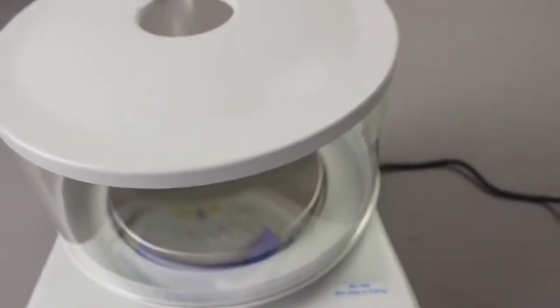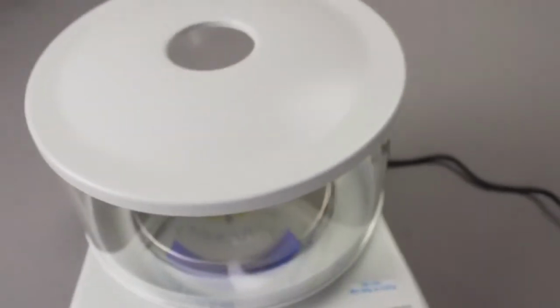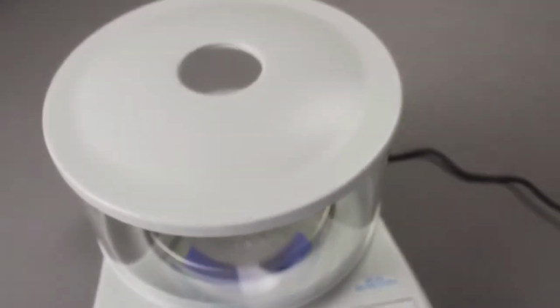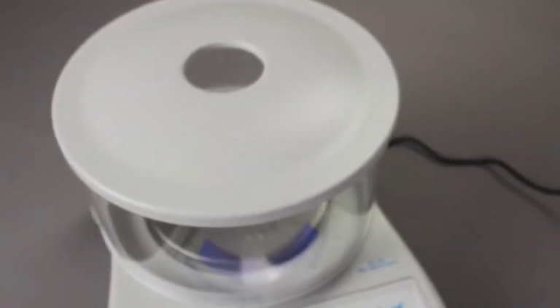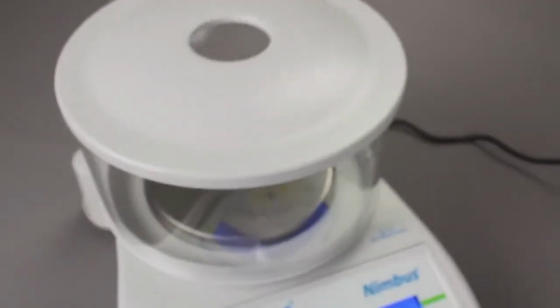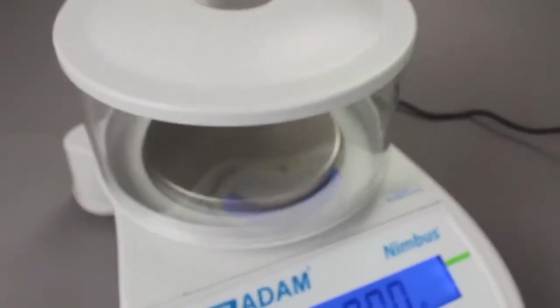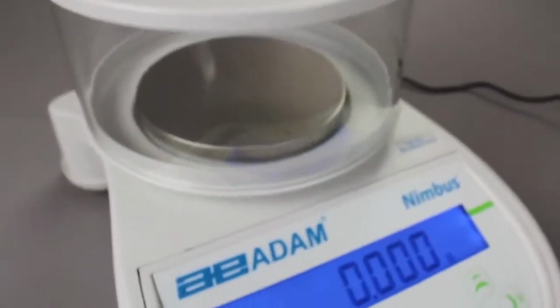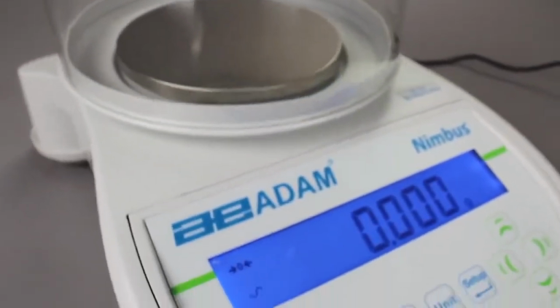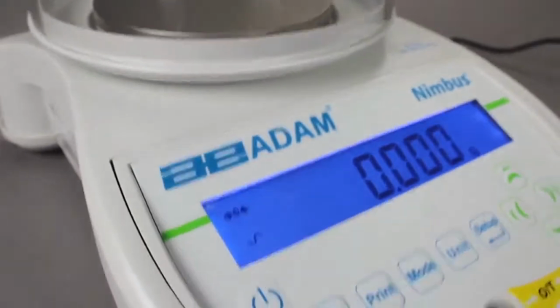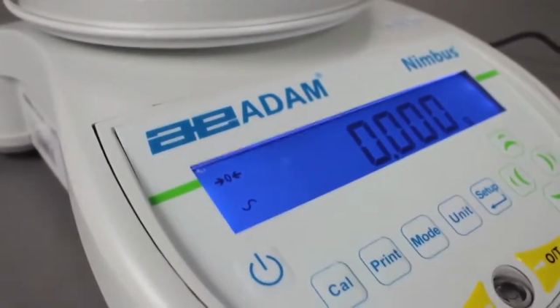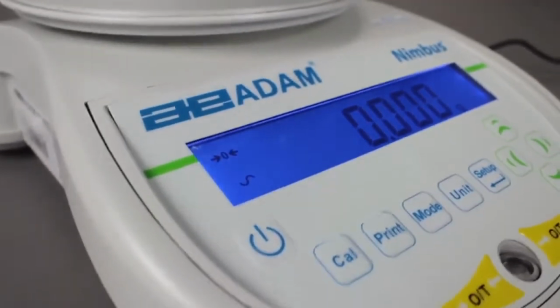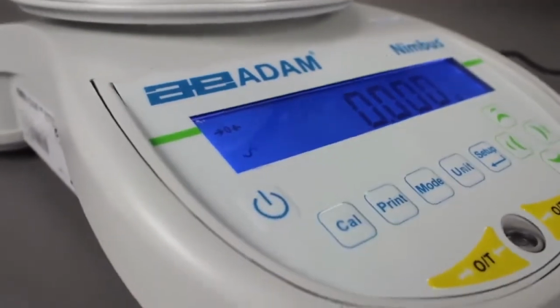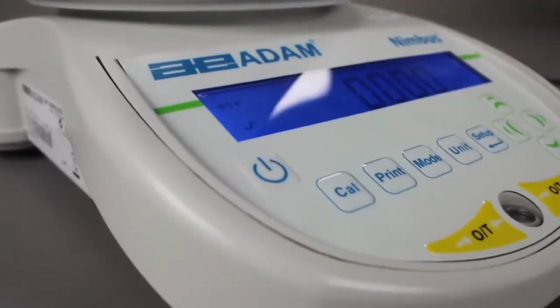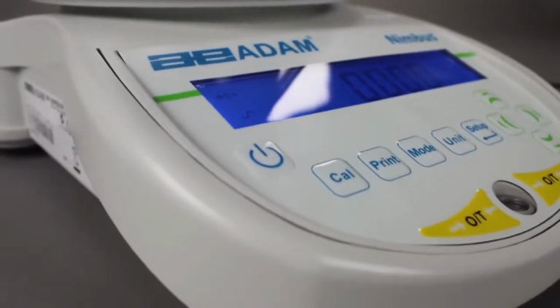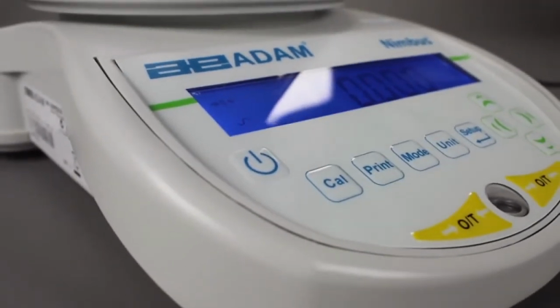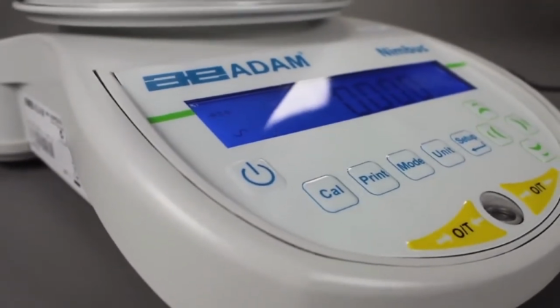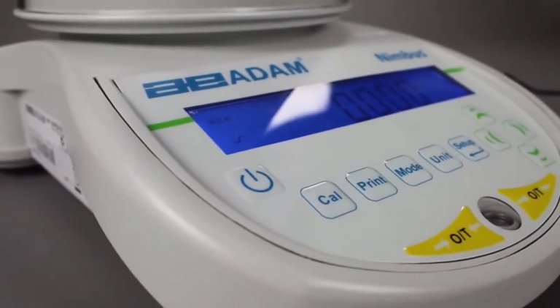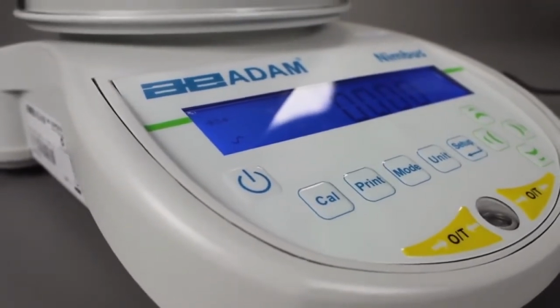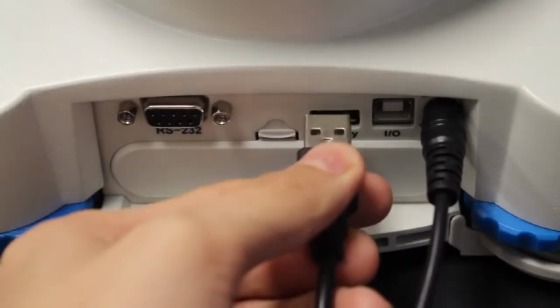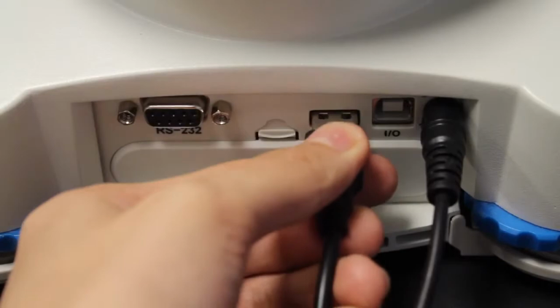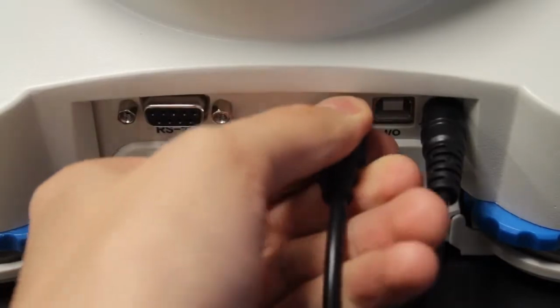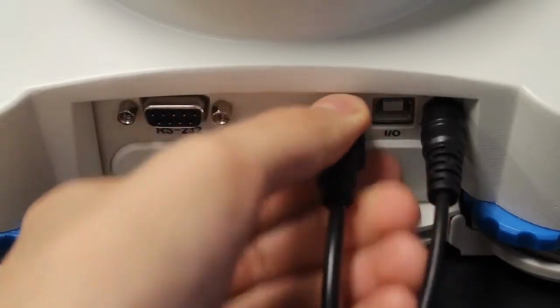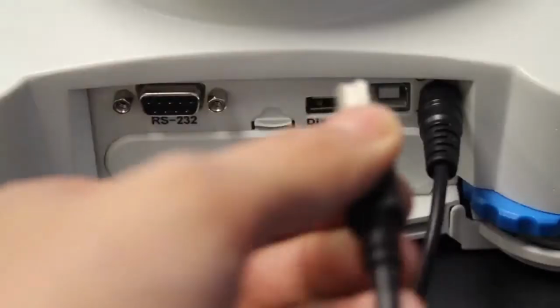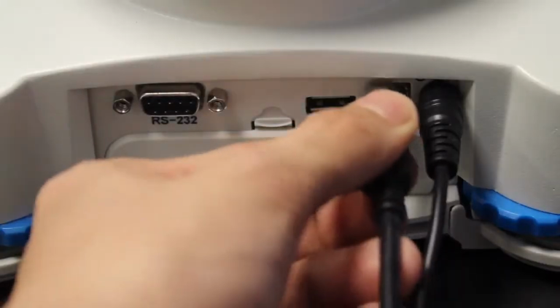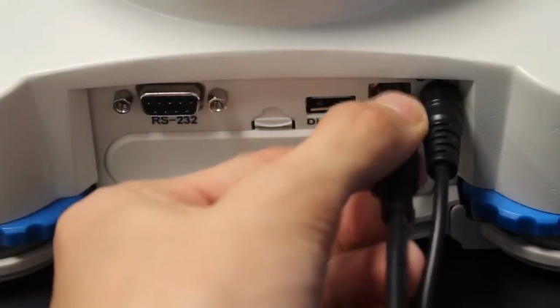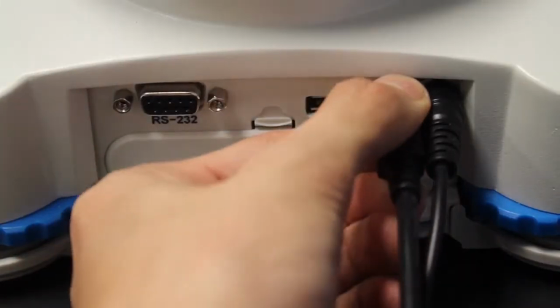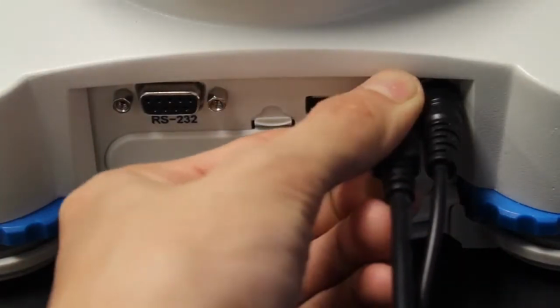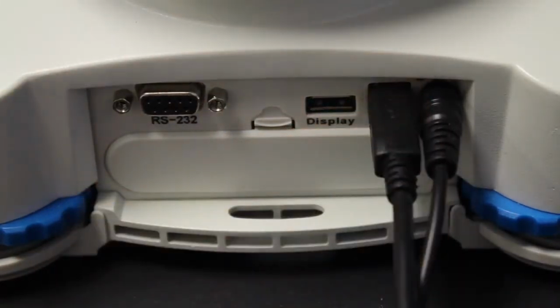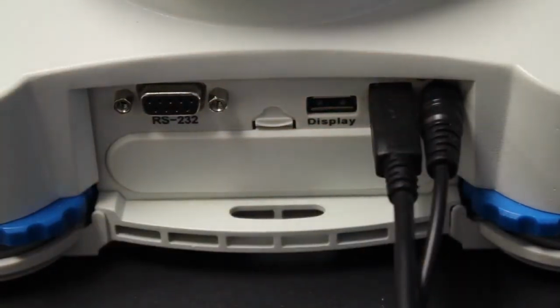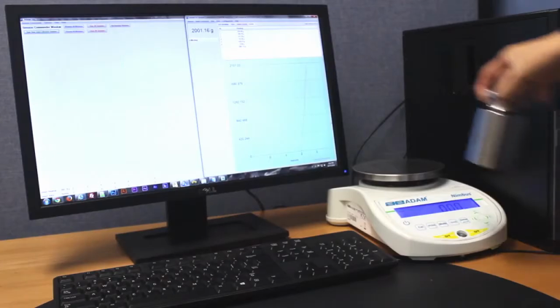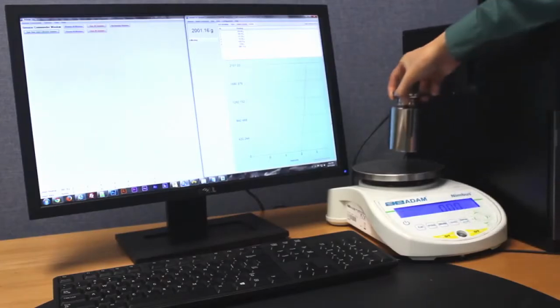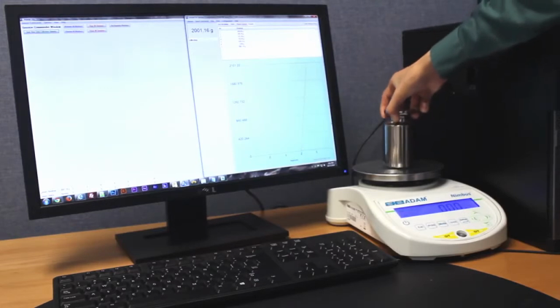The solid metal housing provides a stable base for outstanding precision weighing in labs or variable field environments. The Nimbus features both USB and RS-232 interfaces for connecting to computers and printers.